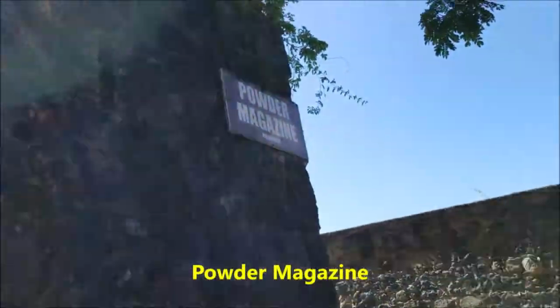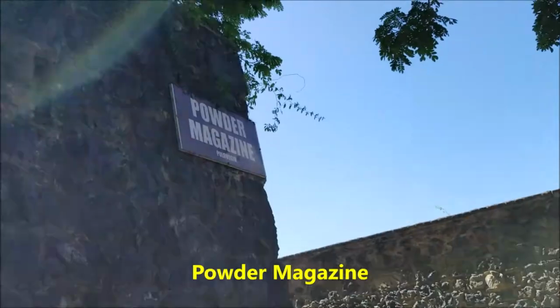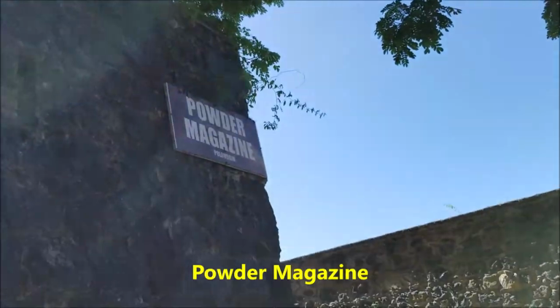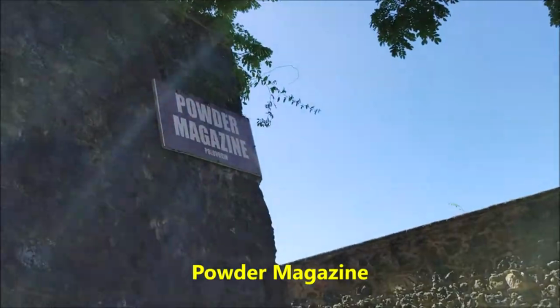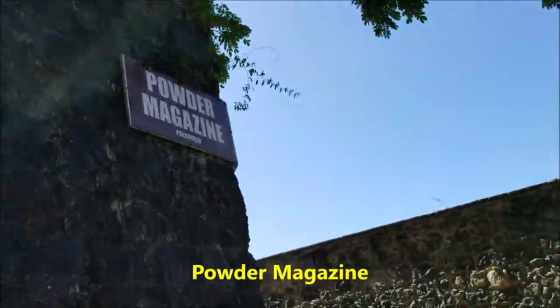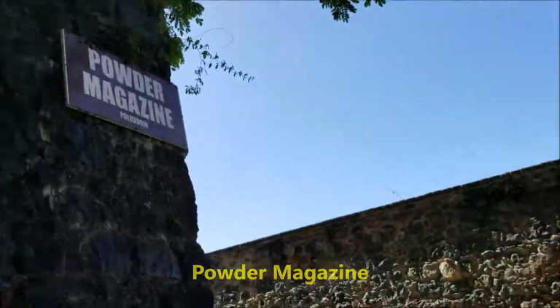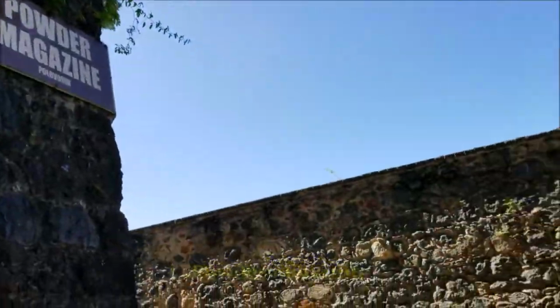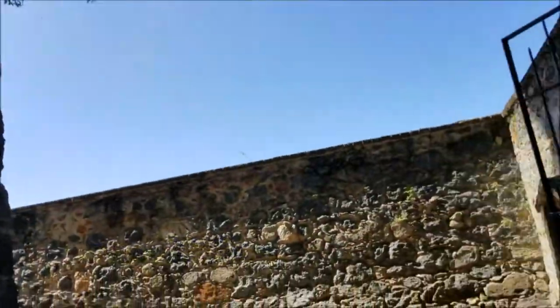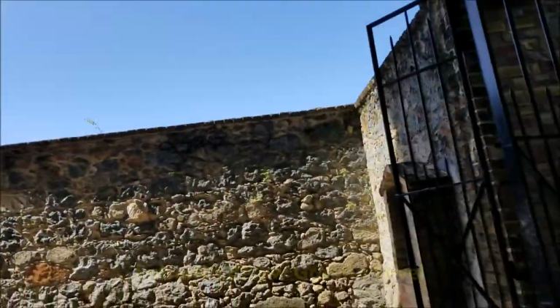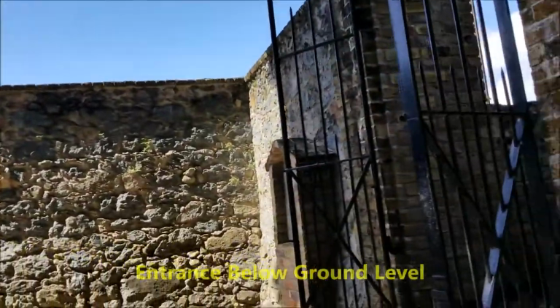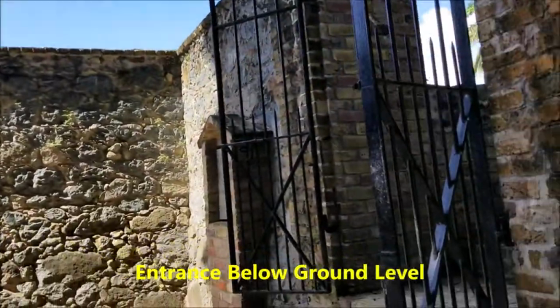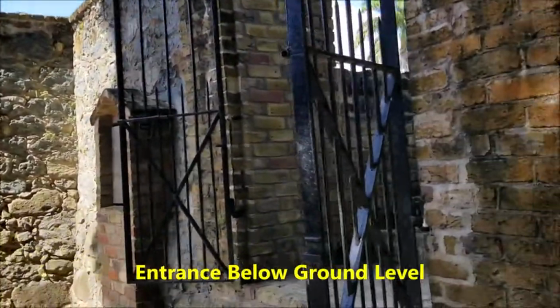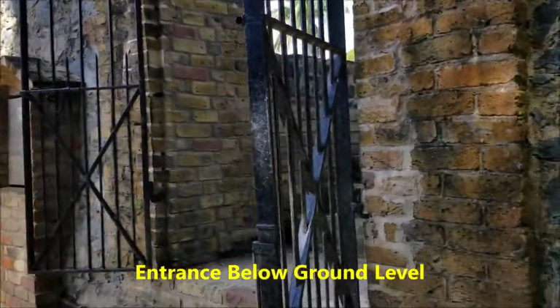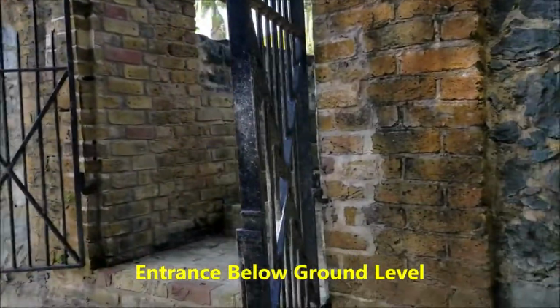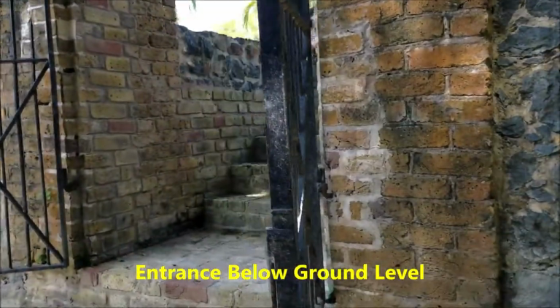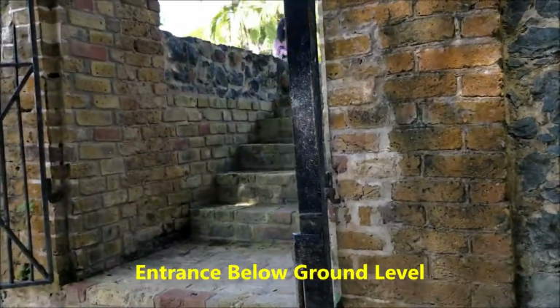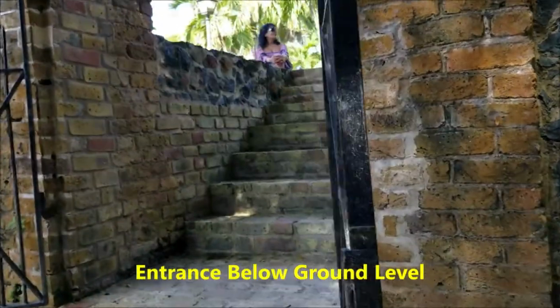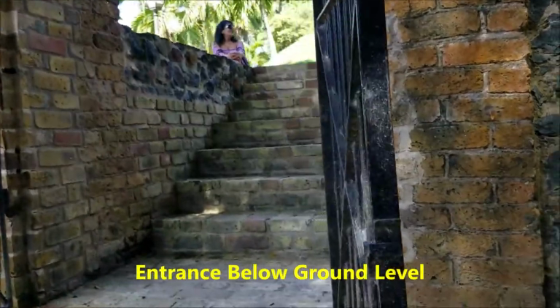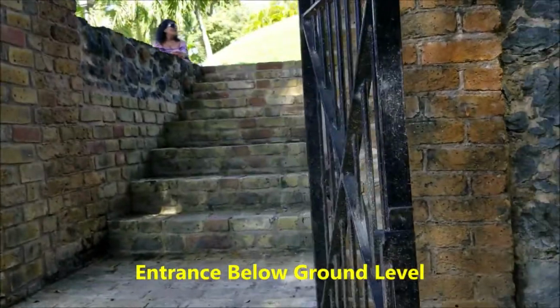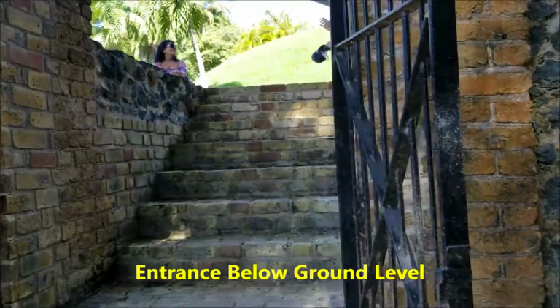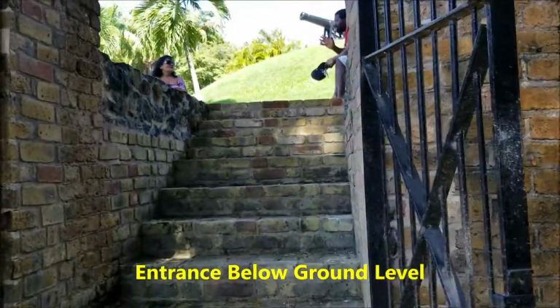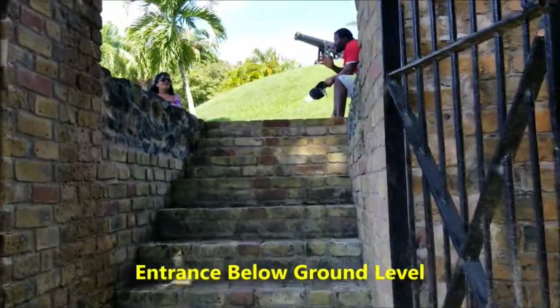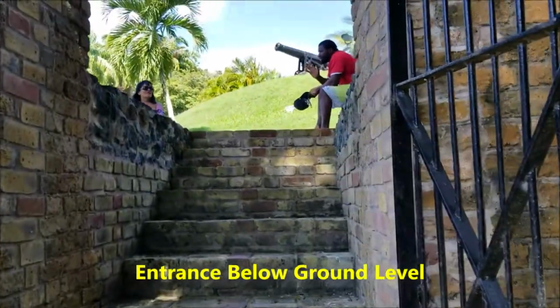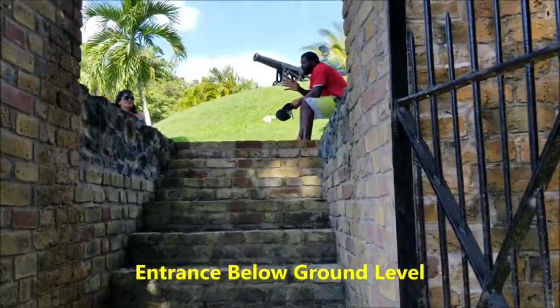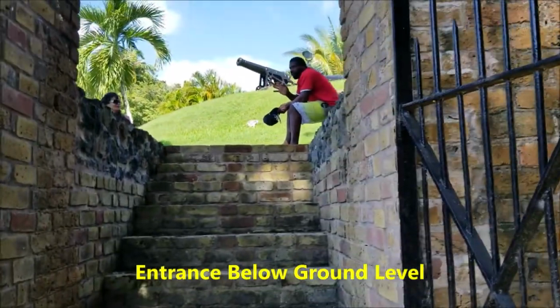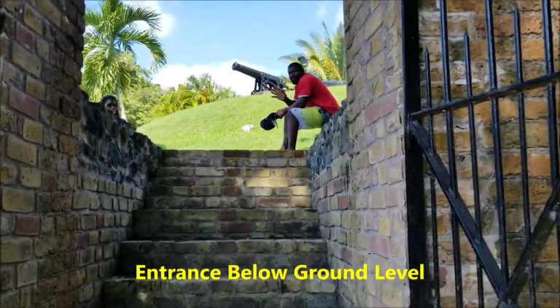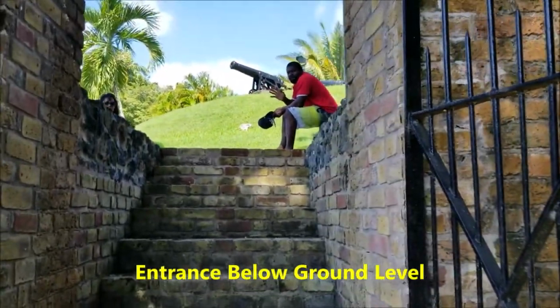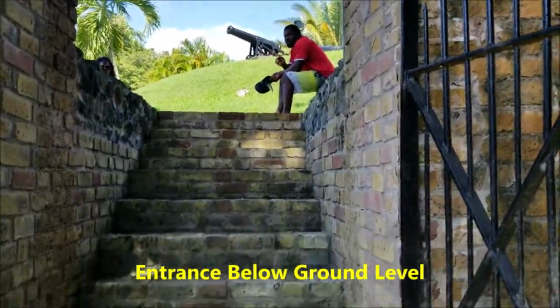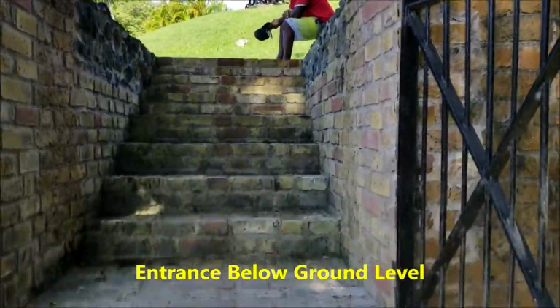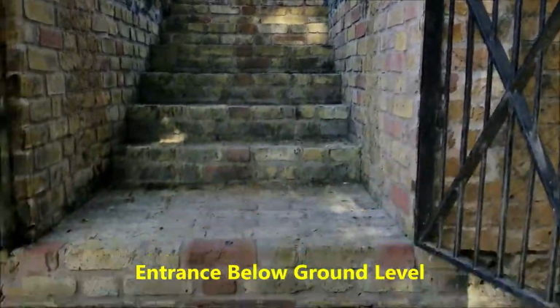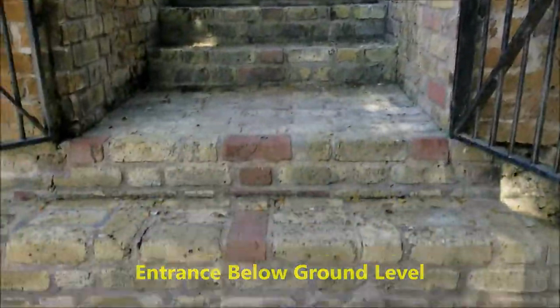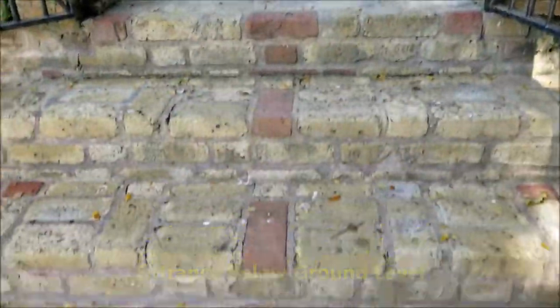There again you can see the powder magazine, and this is the entrance to the powder magazine. You can see it is considerably below ground level.